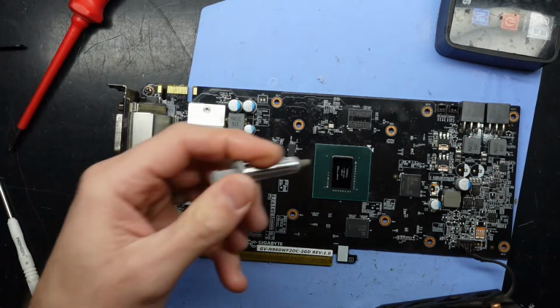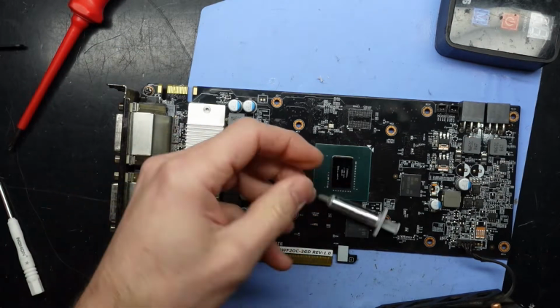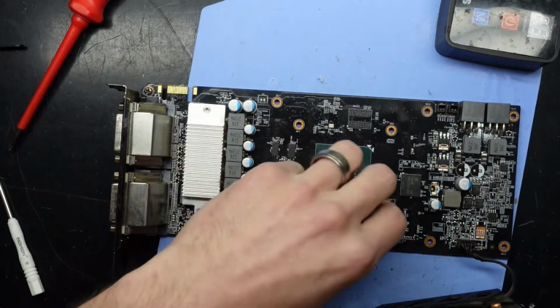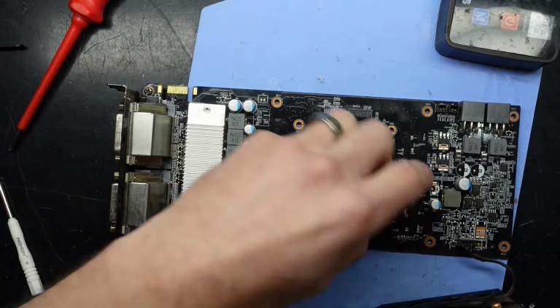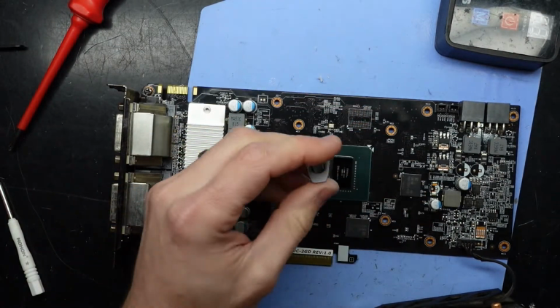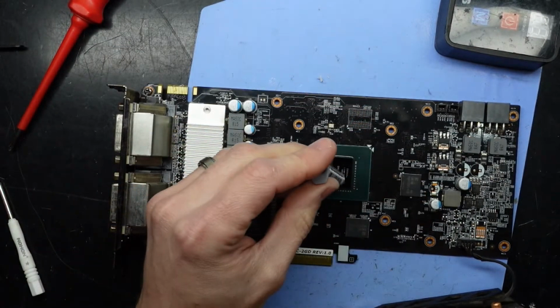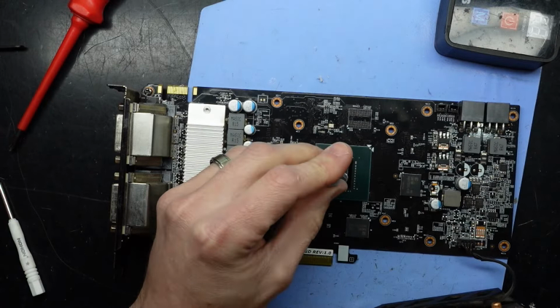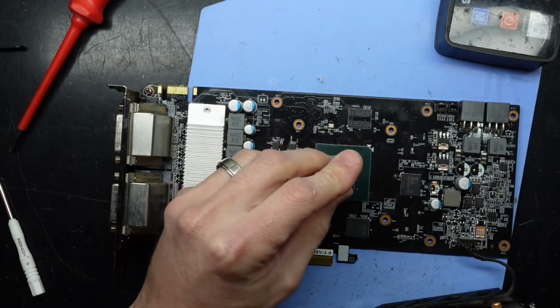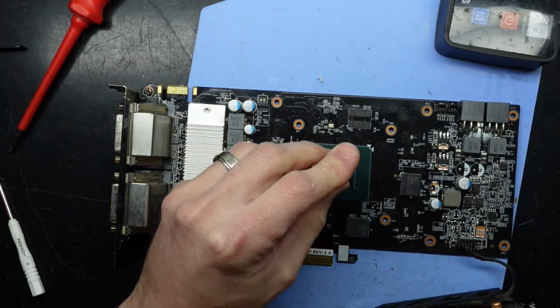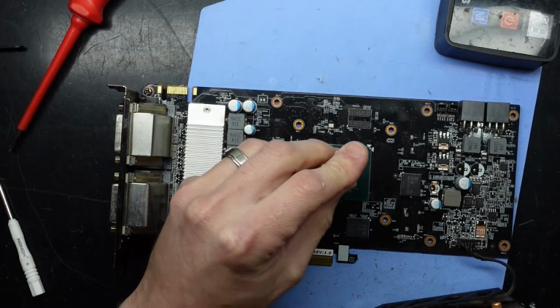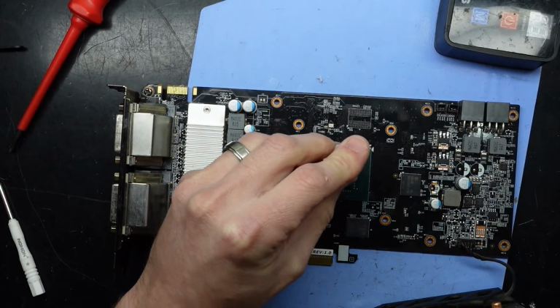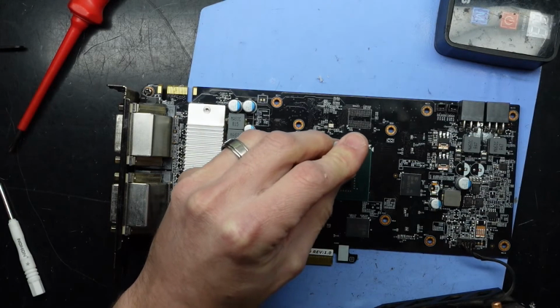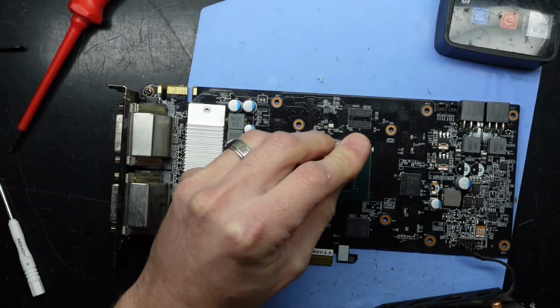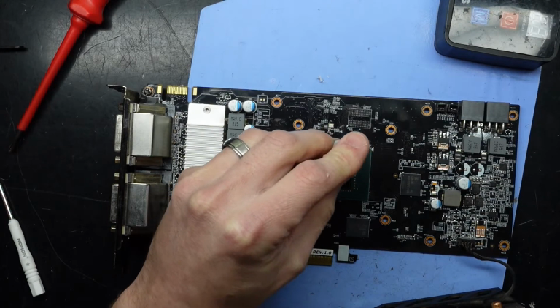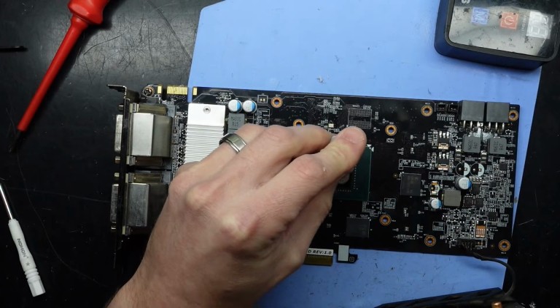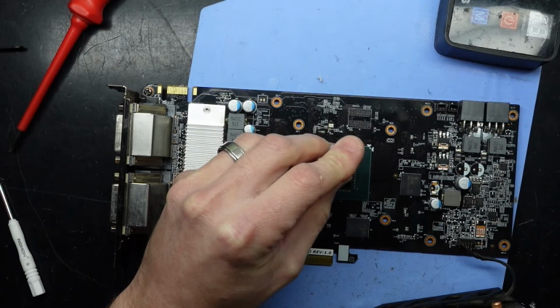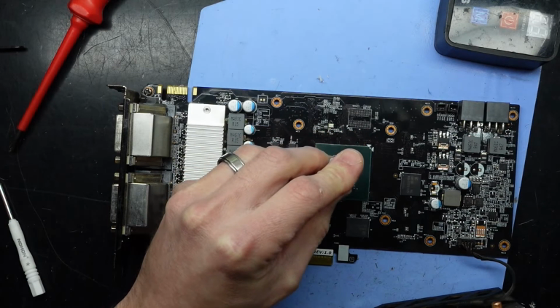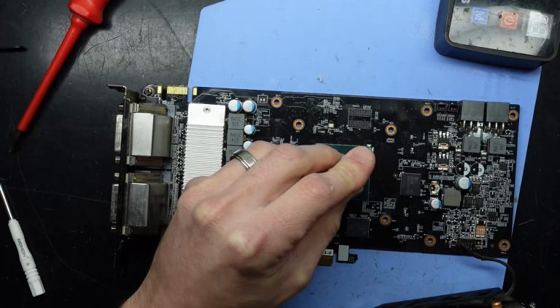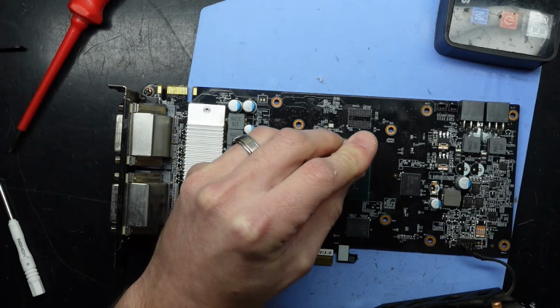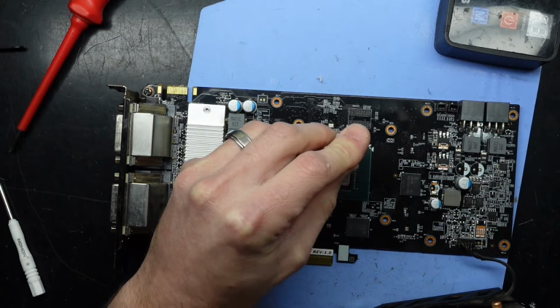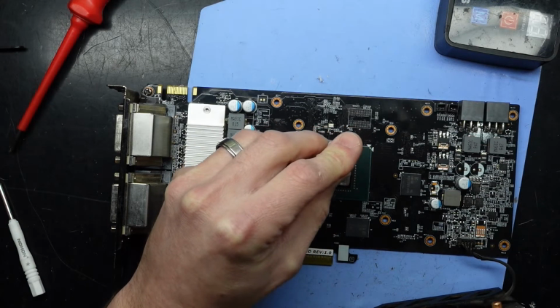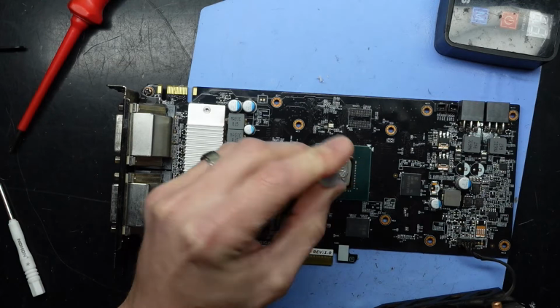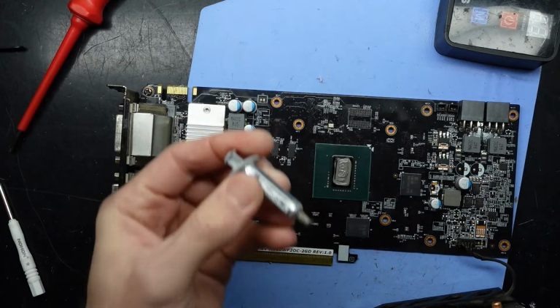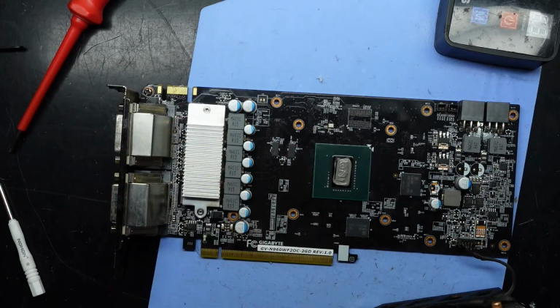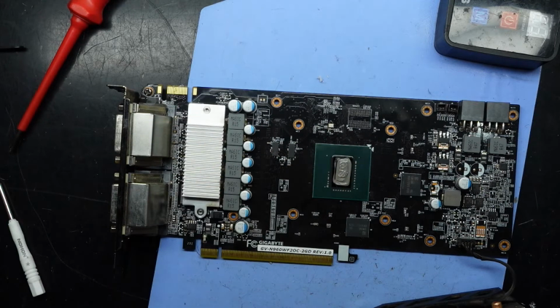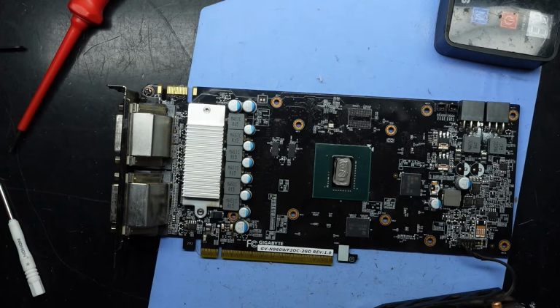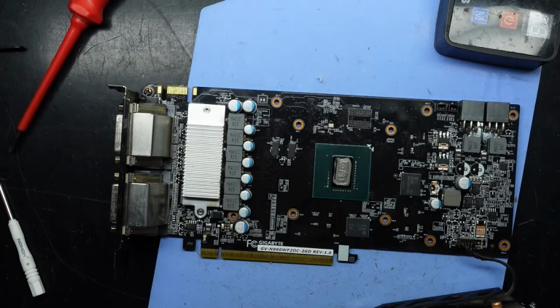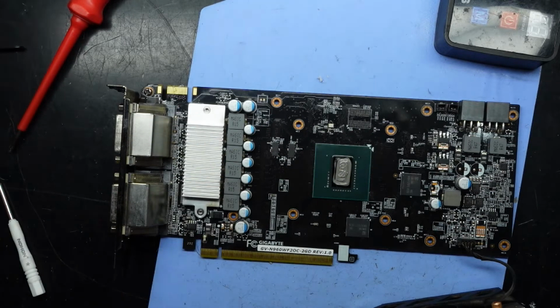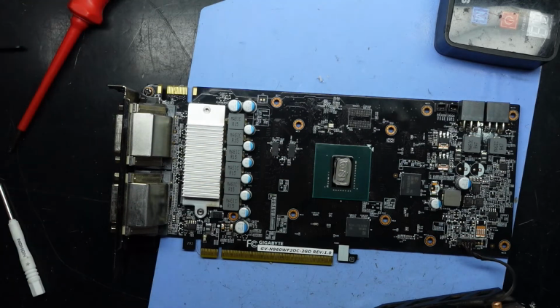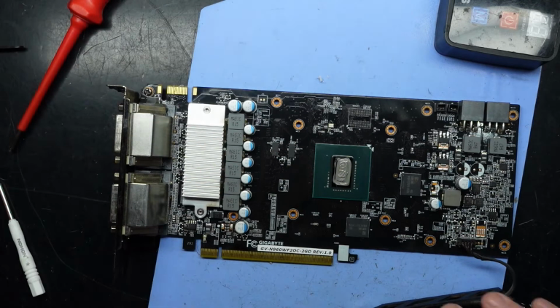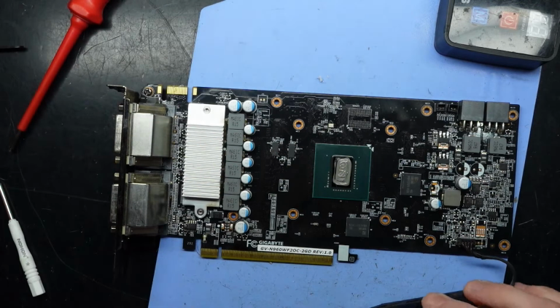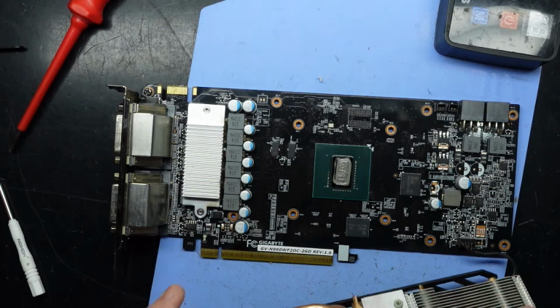Then we'll paste right on here. And that should spread out just fine when I put the cooler back on.